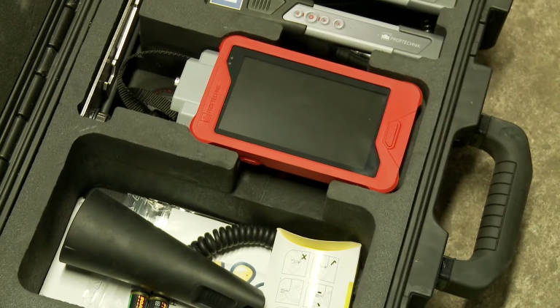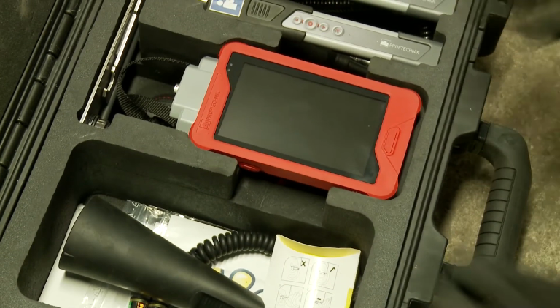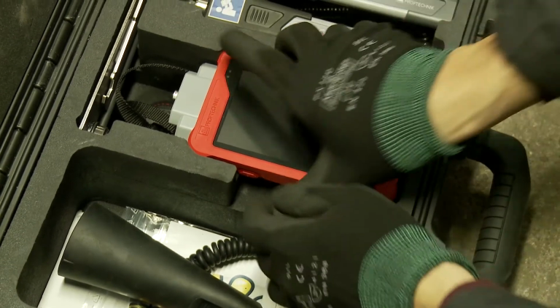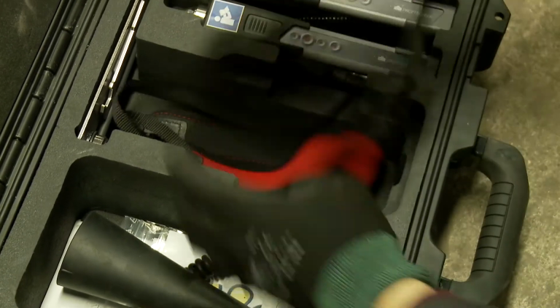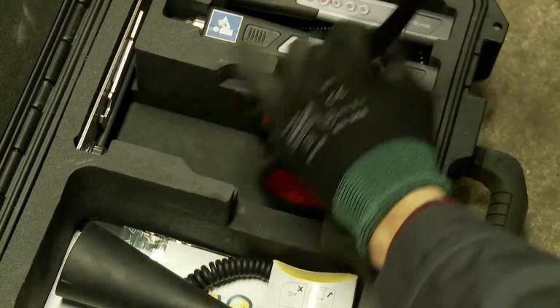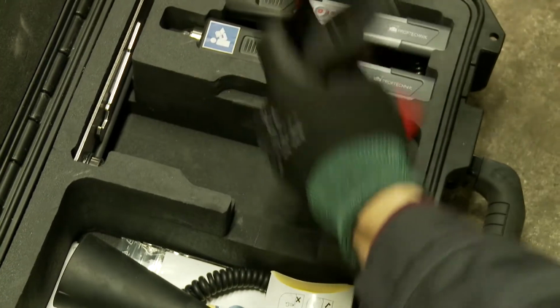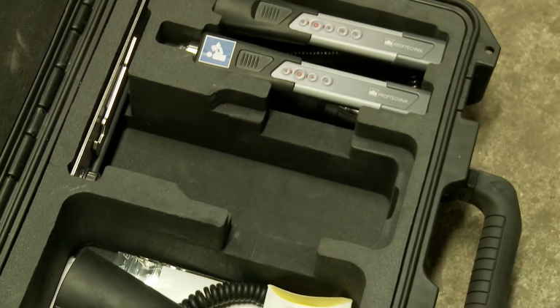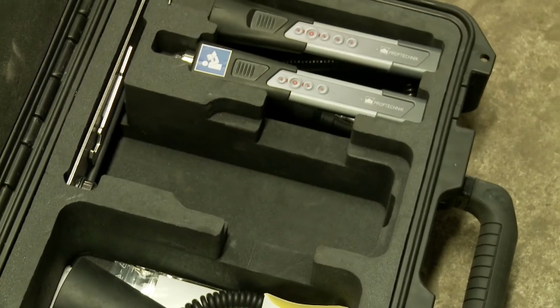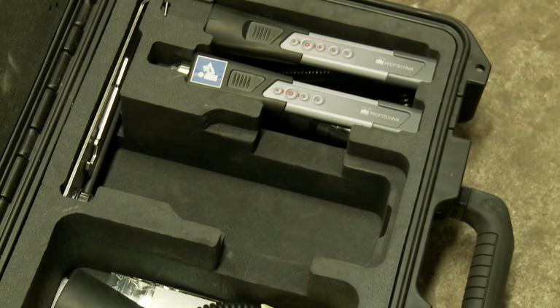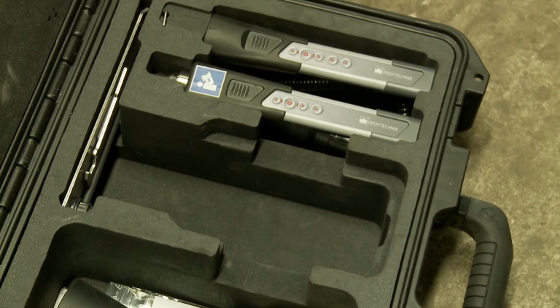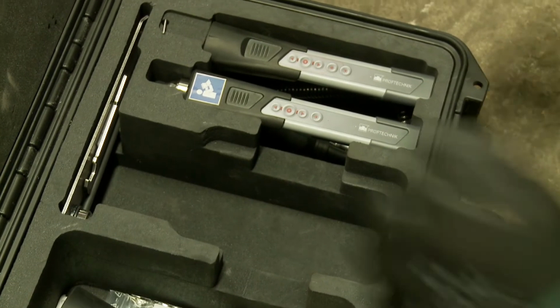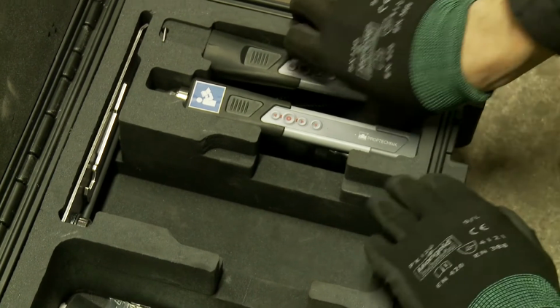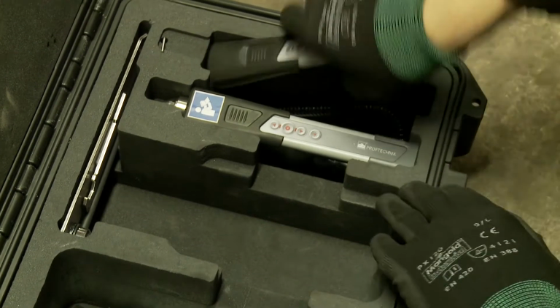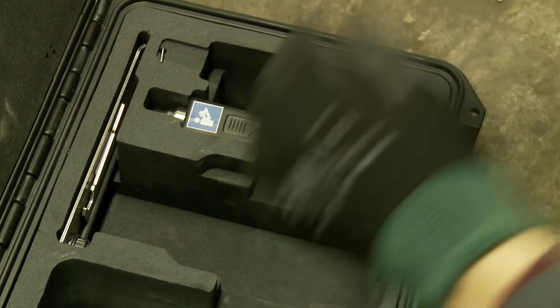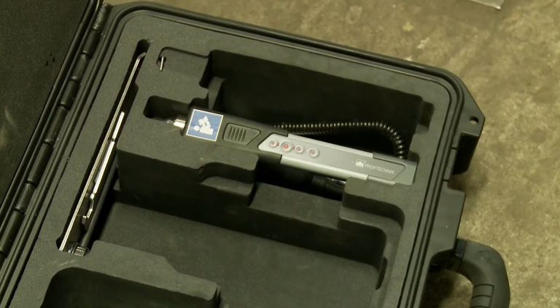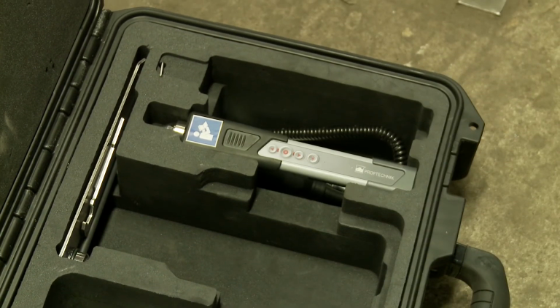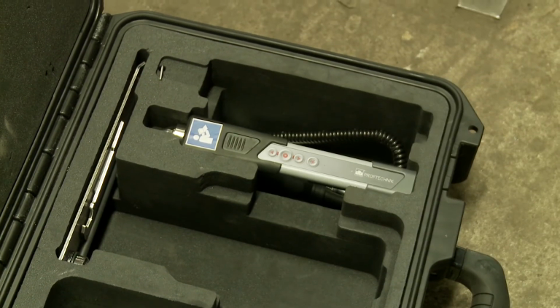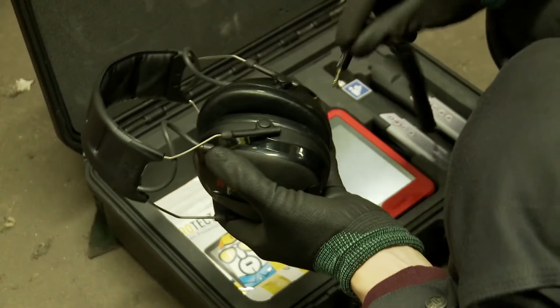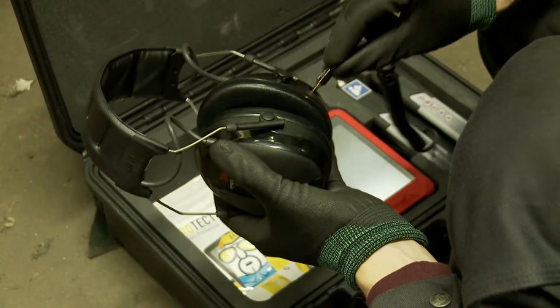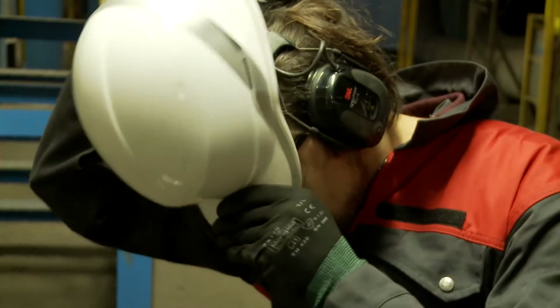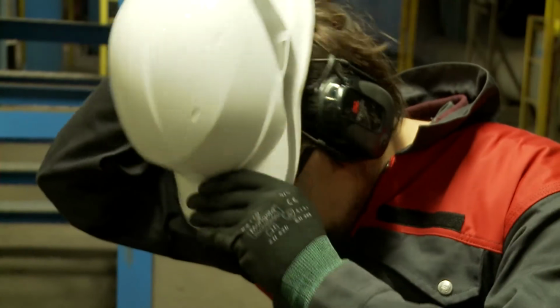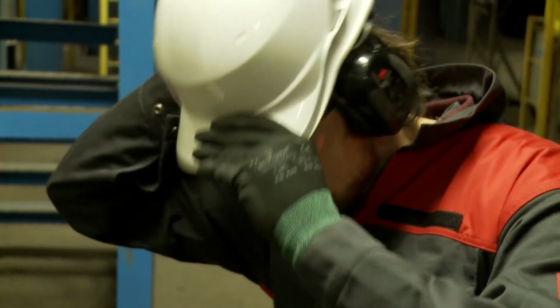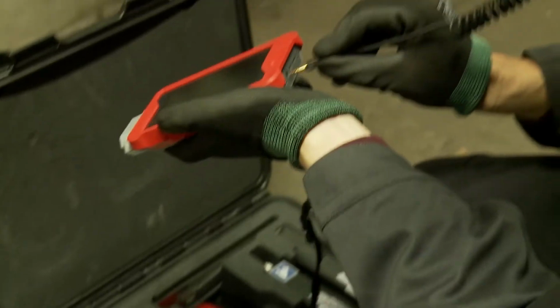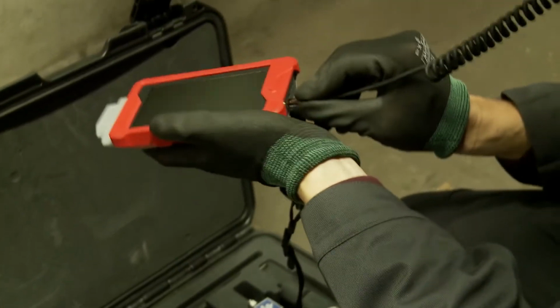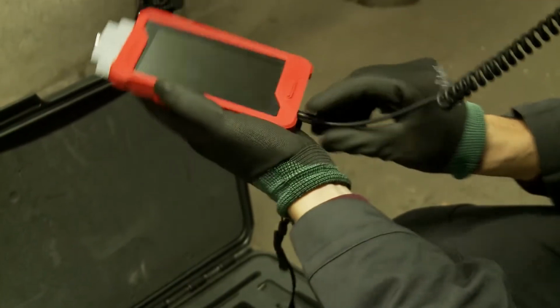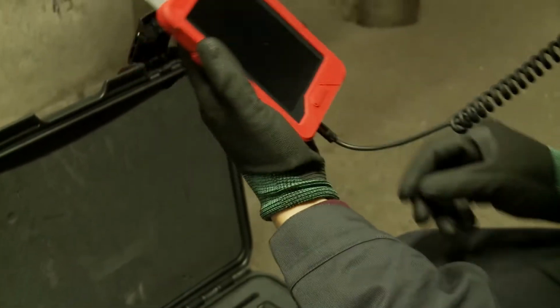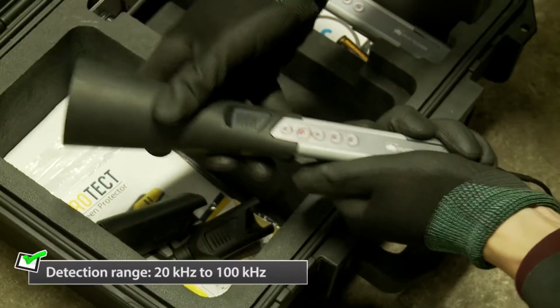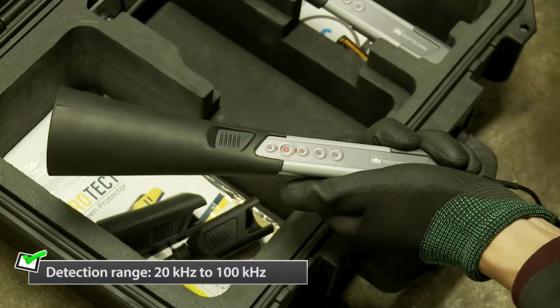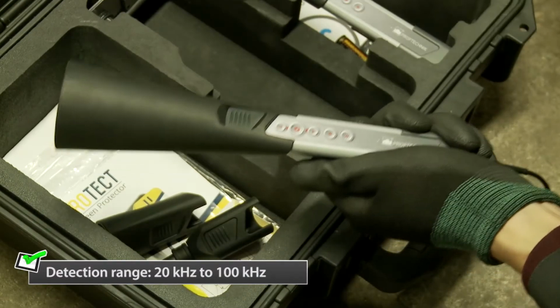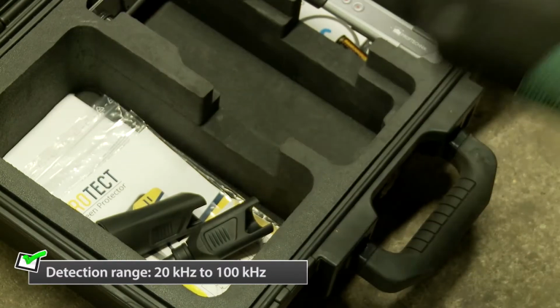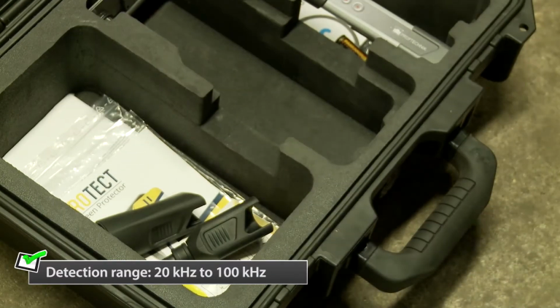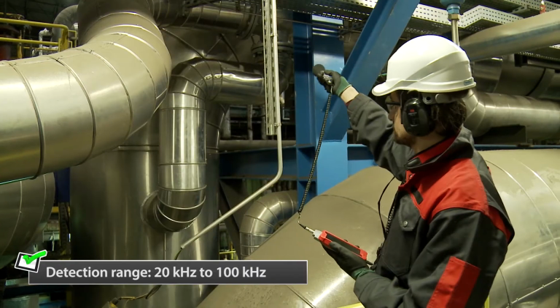You can't see, smell, or hear air pressure loss on the conductions. Thus he has prepared with the new proof Technik SonoCheck to detect any sounds in the ultrasound frequency spectrum. SonoCheck detects all sounds from 20 kilohertz up to 100 kilohertz — this is ideal for leak detection.